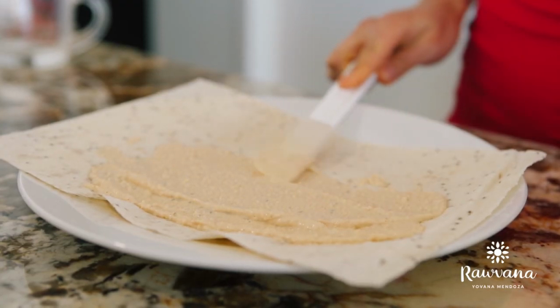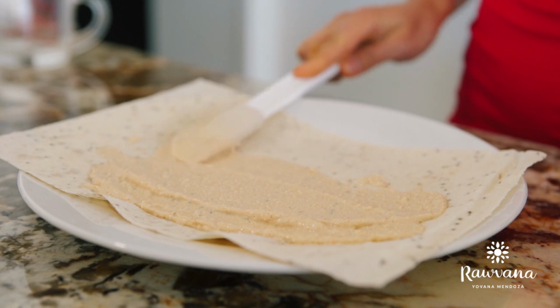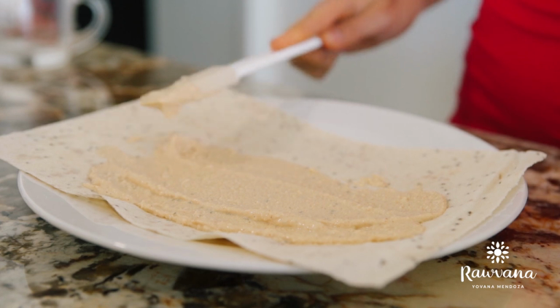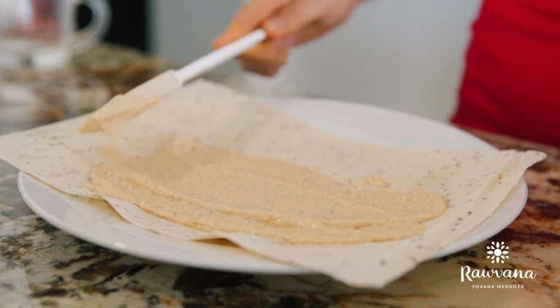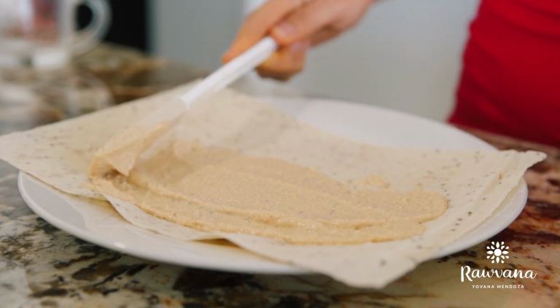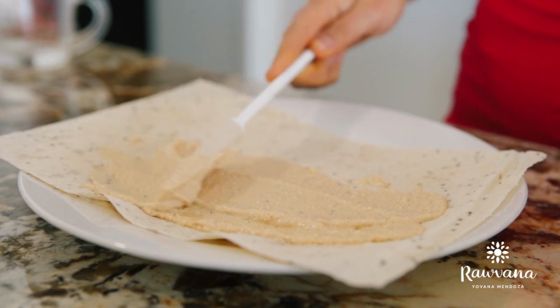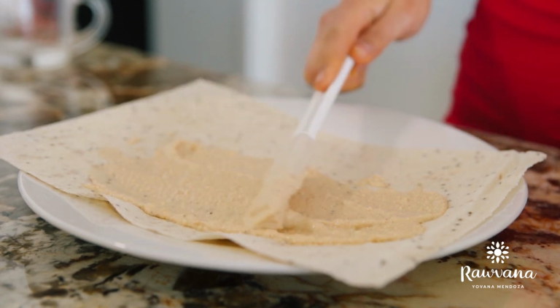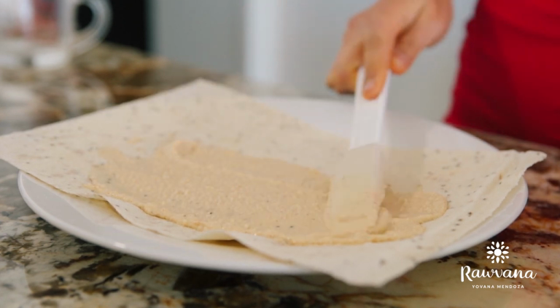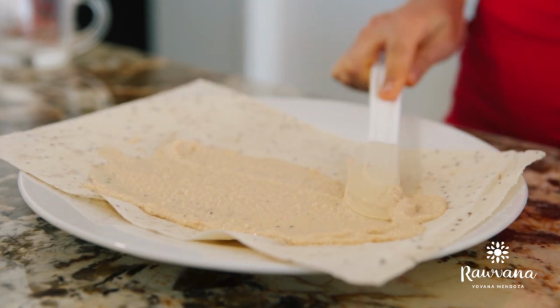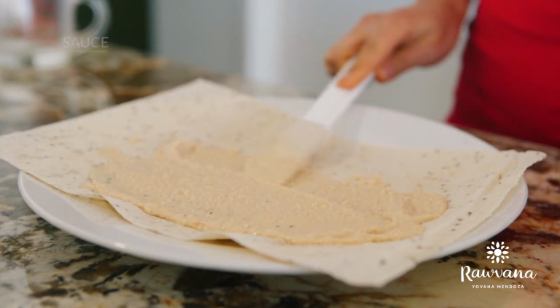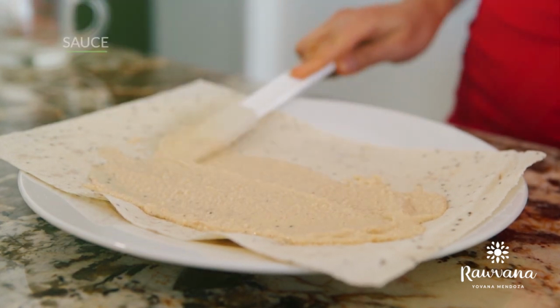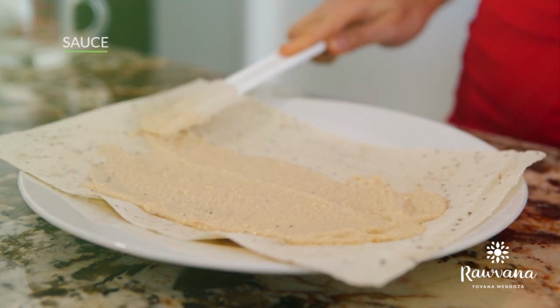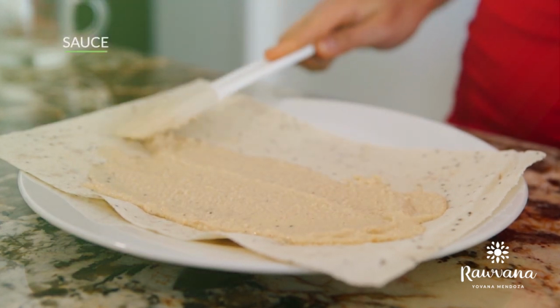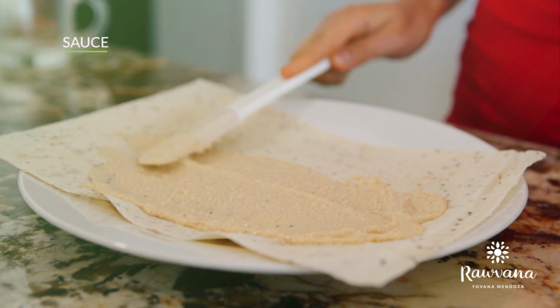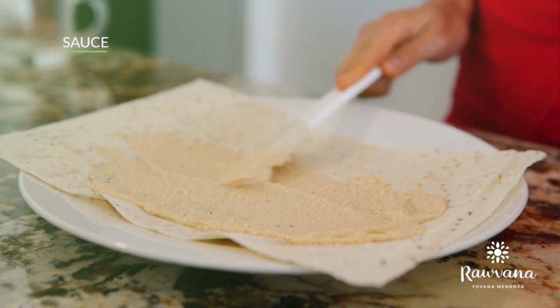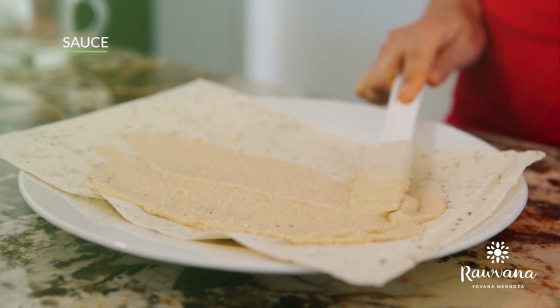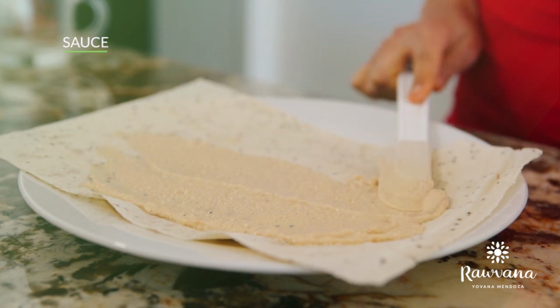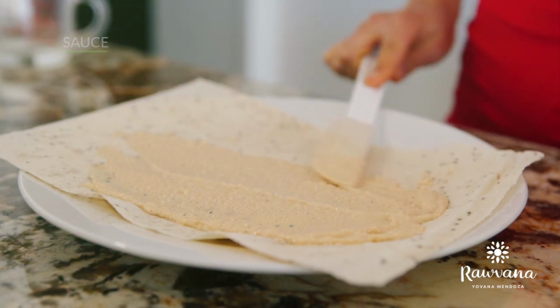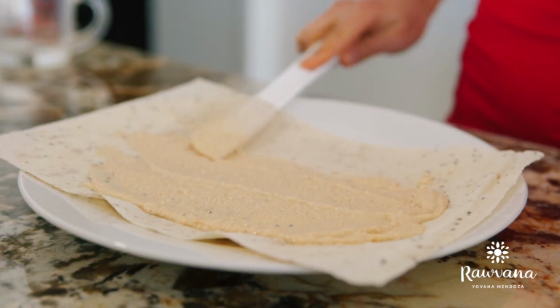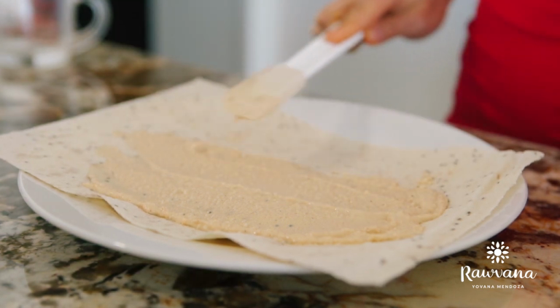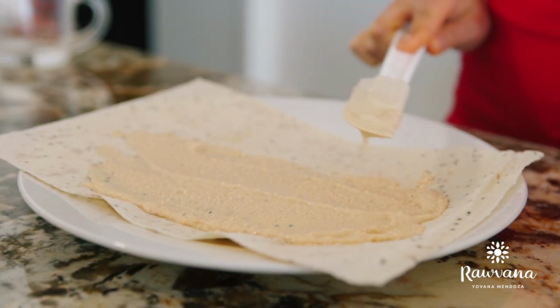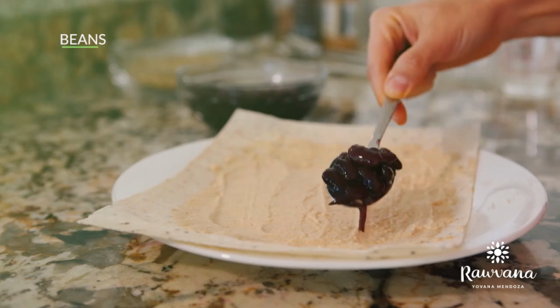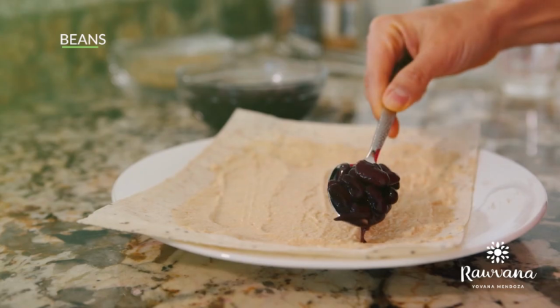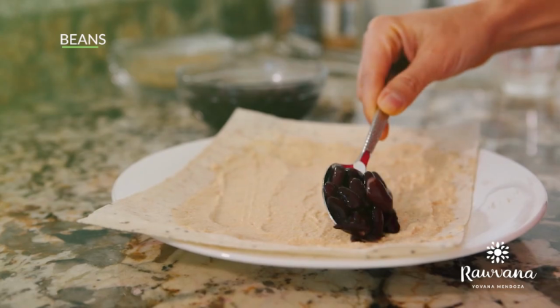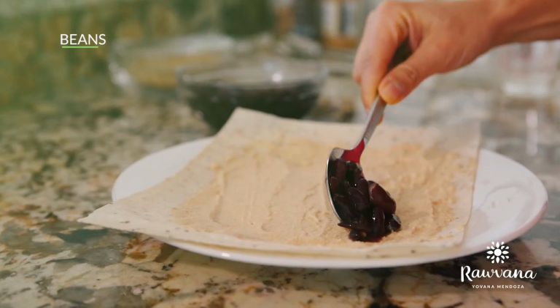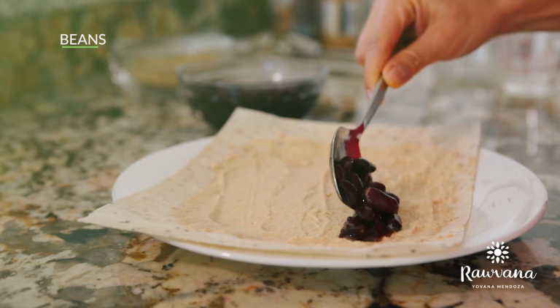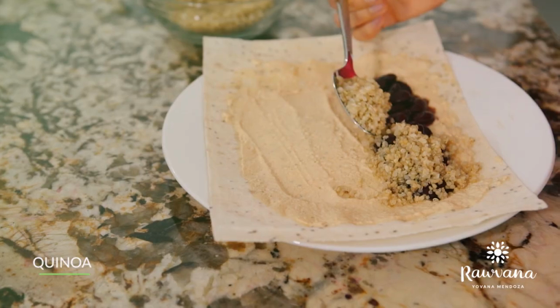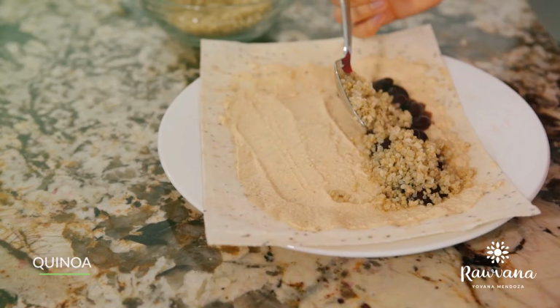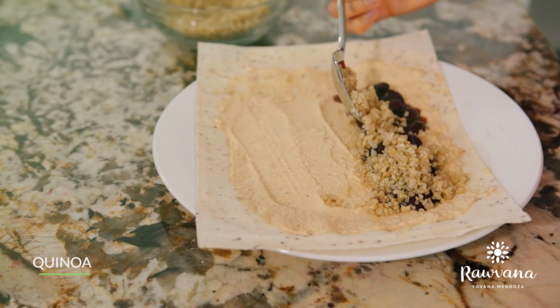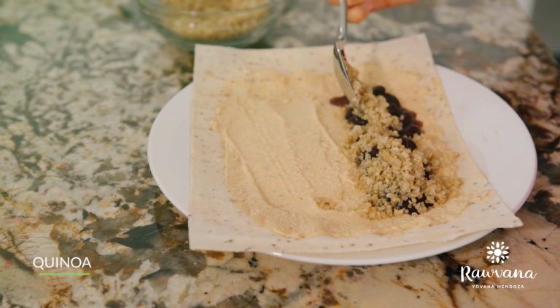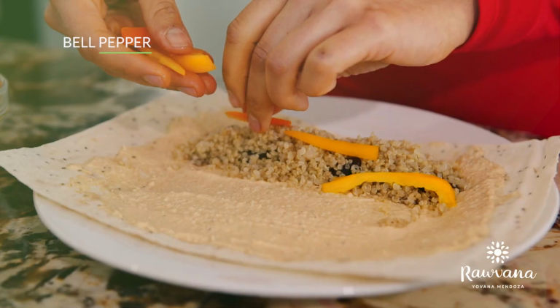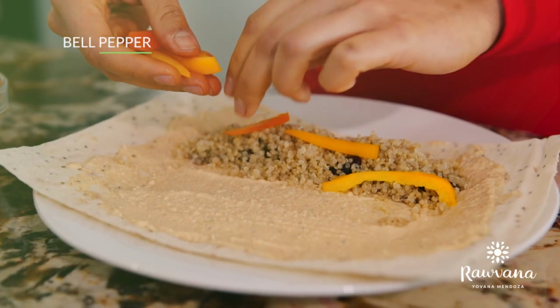You put it on a plate and then you just start spreading your sauce everywhere. Really good. Now we're going to put our fillings. You're going to add some beans and quinoa, bell peppers.